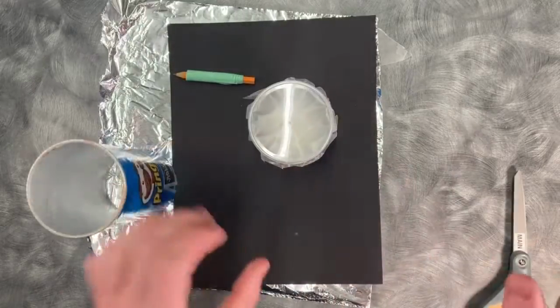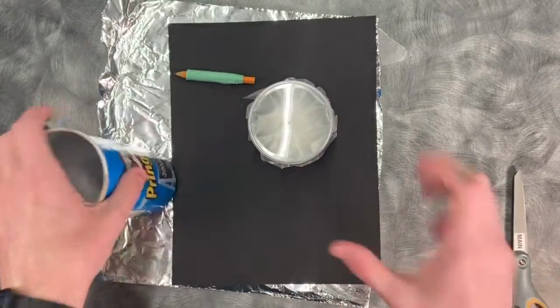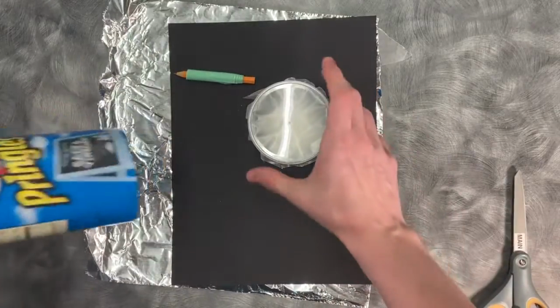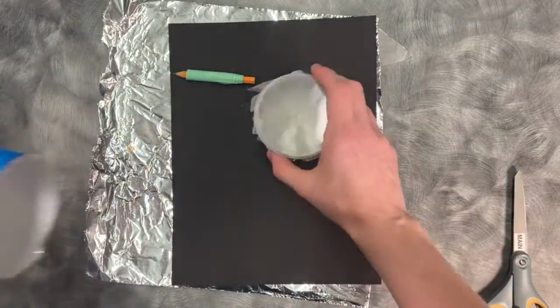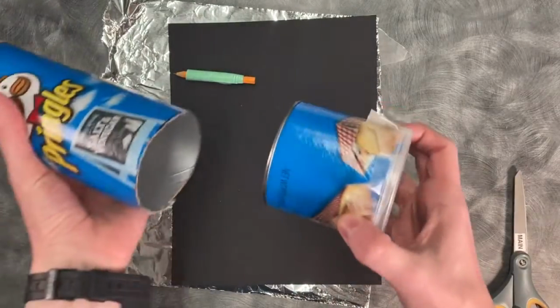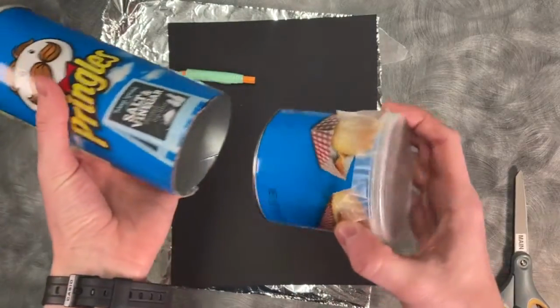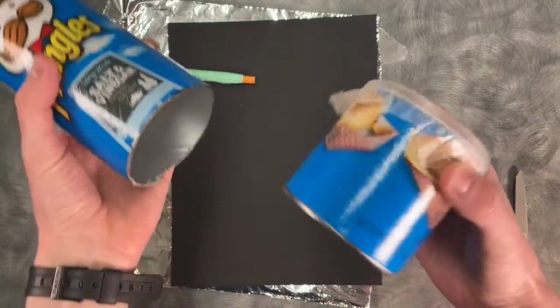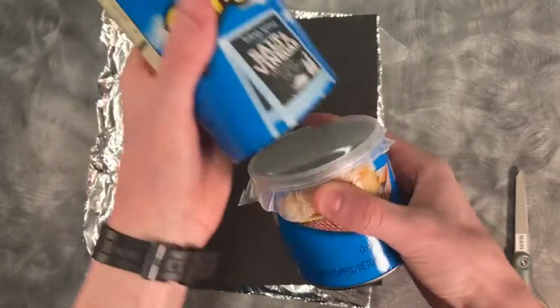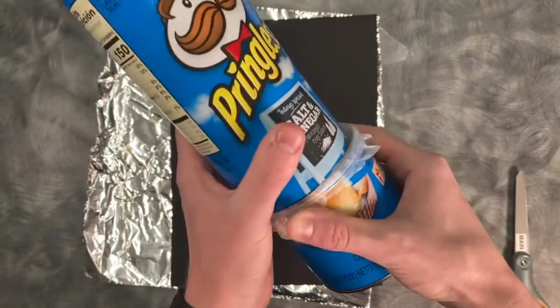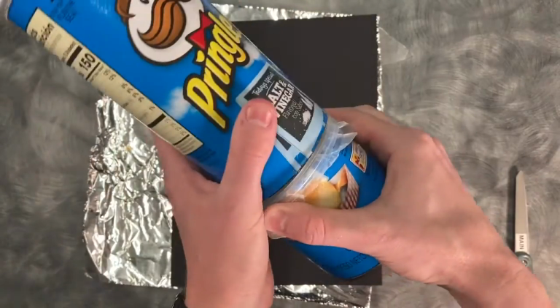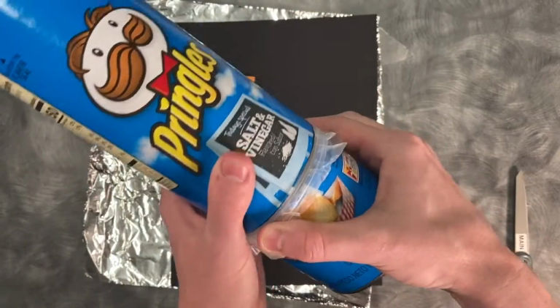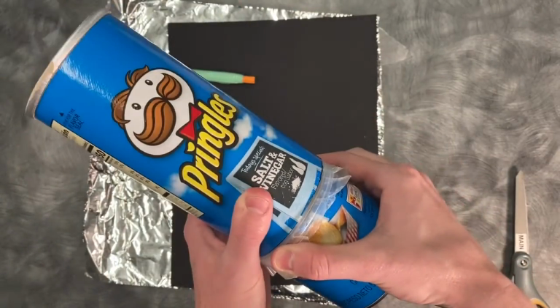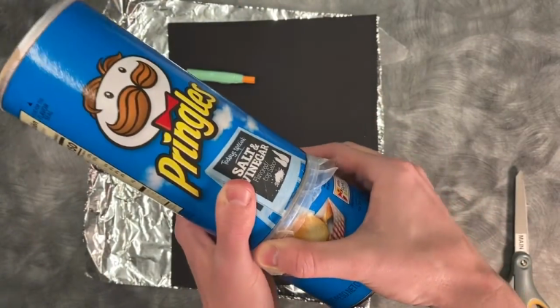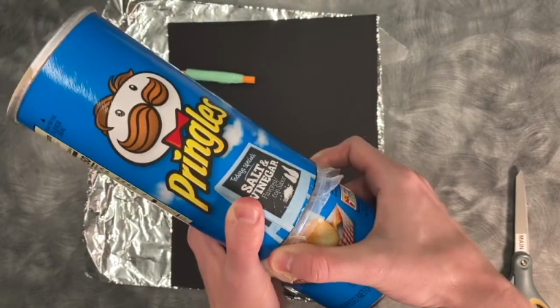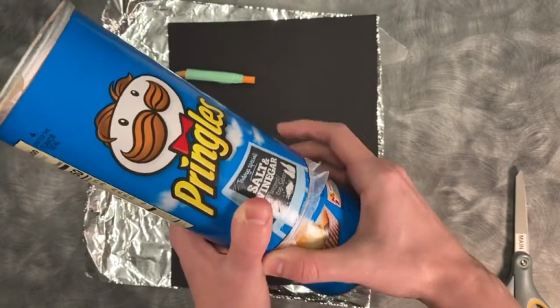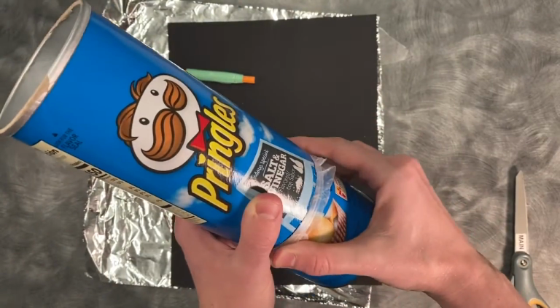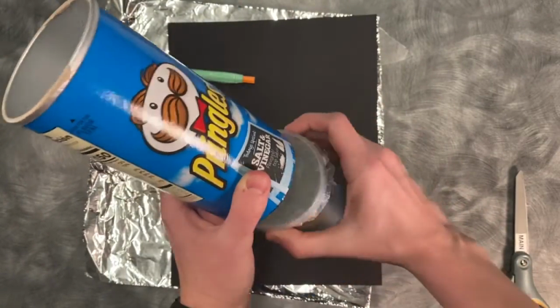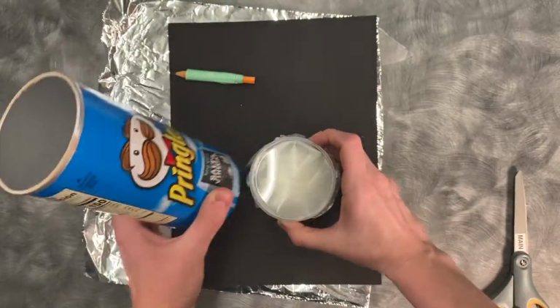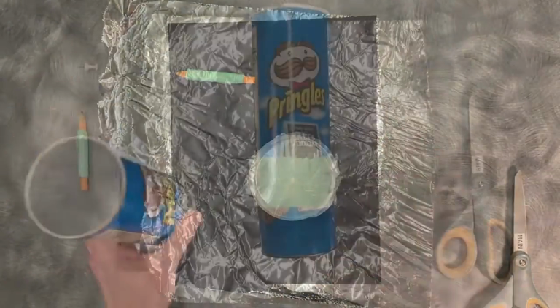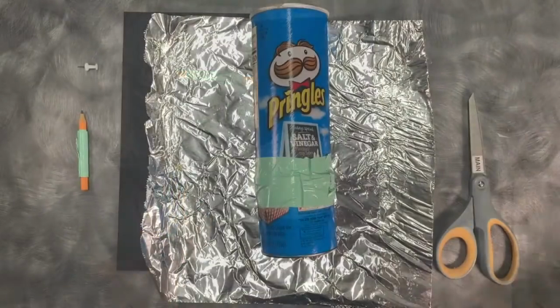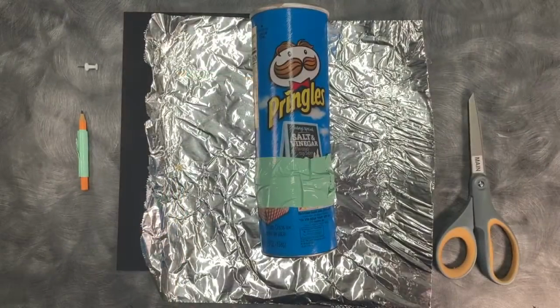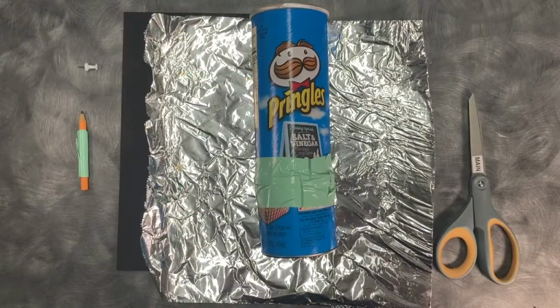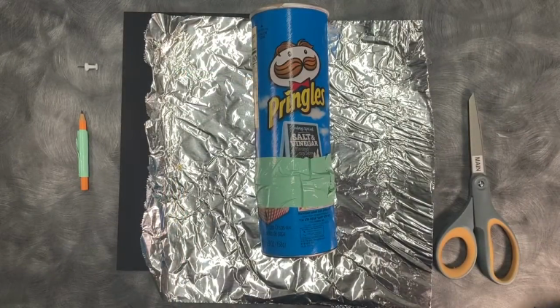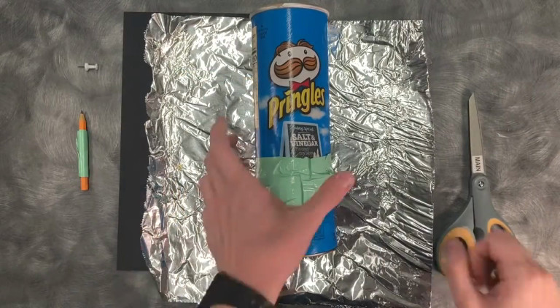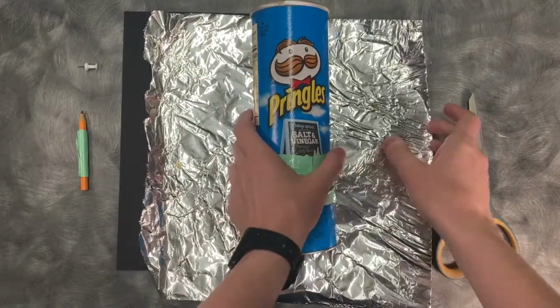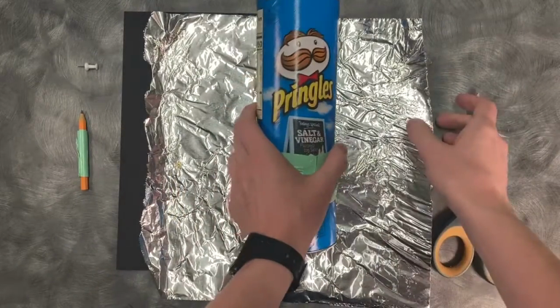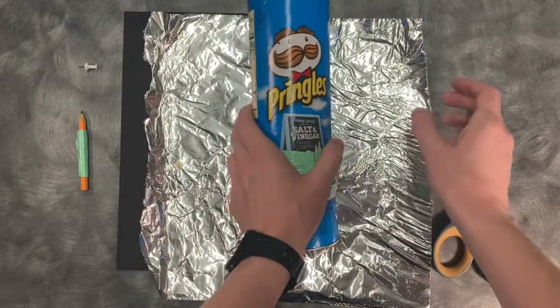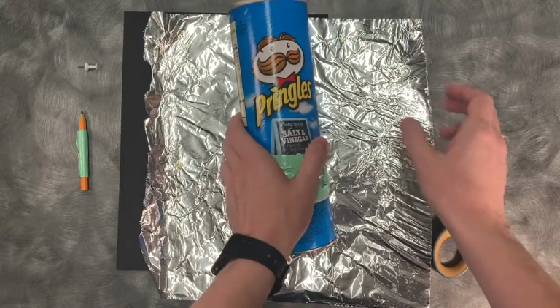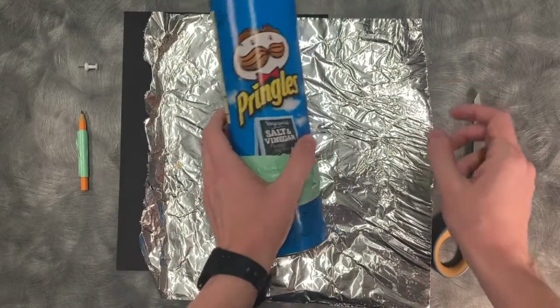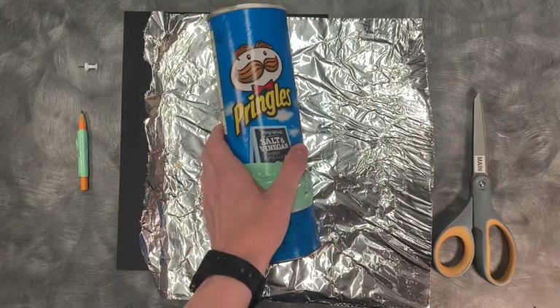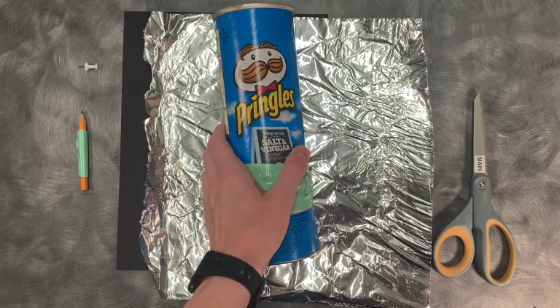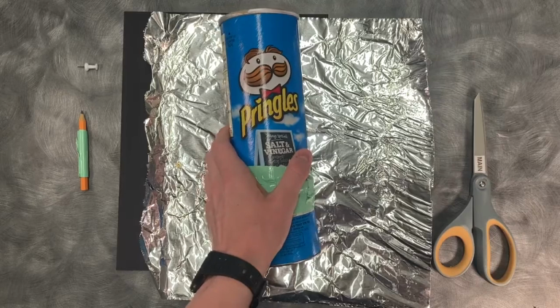Next we are going to reattach these by taping around the side. Once it's all taped back together we're going to wrap the outside in tin foil and secure that with the rest of our tape.